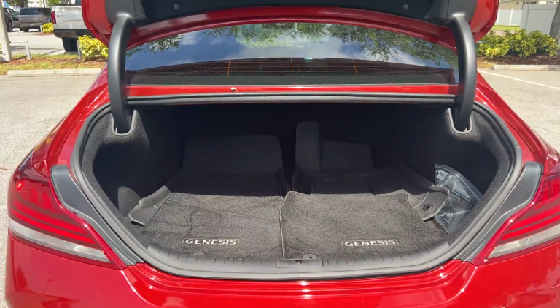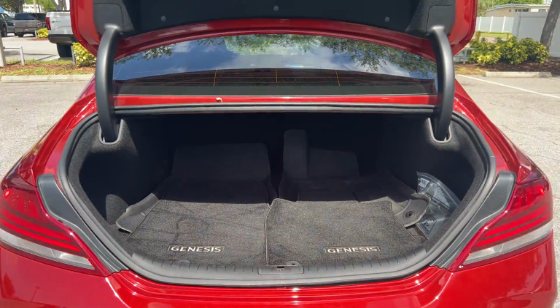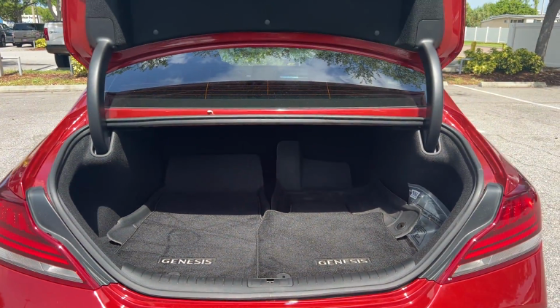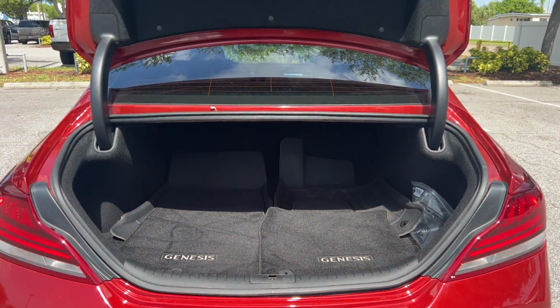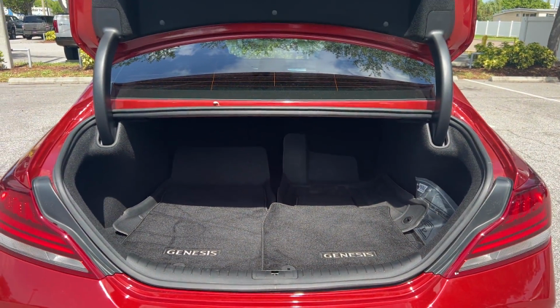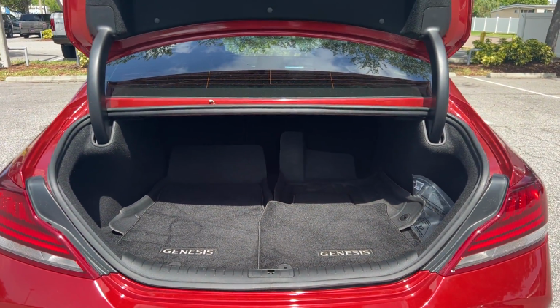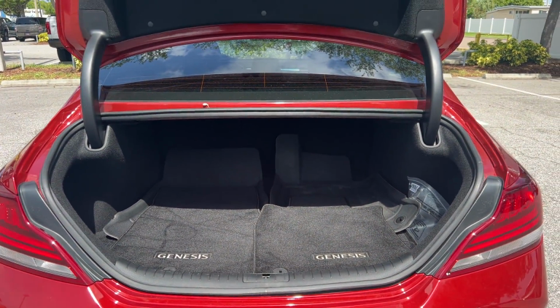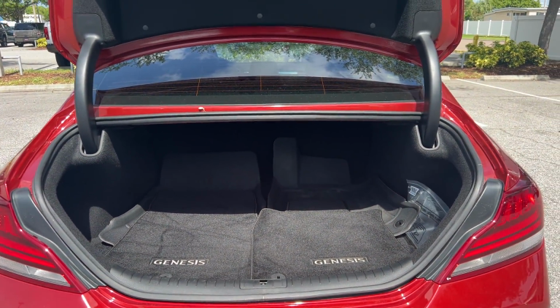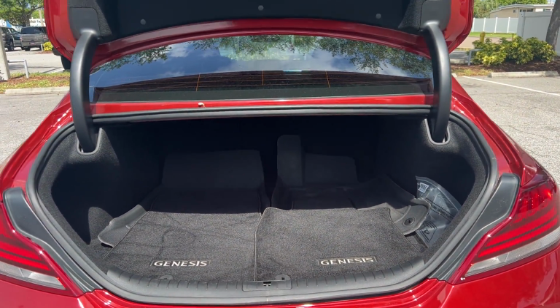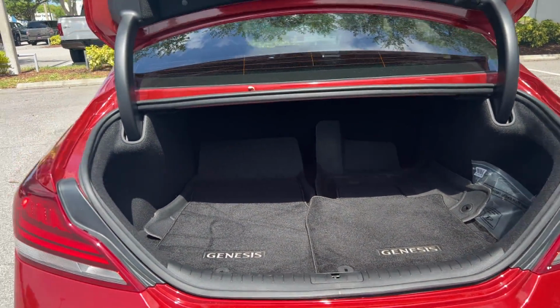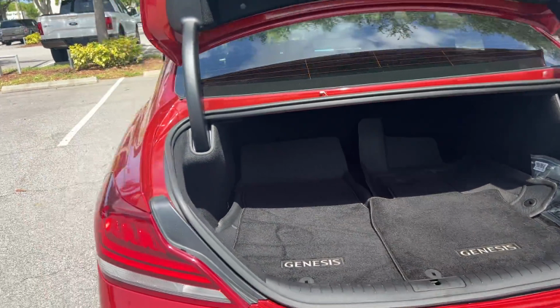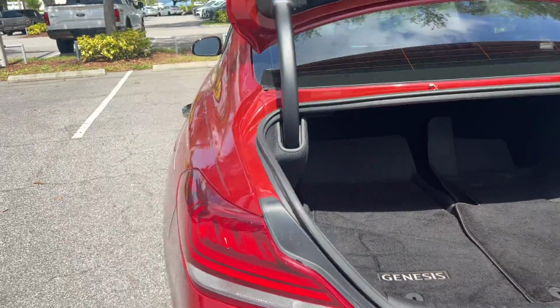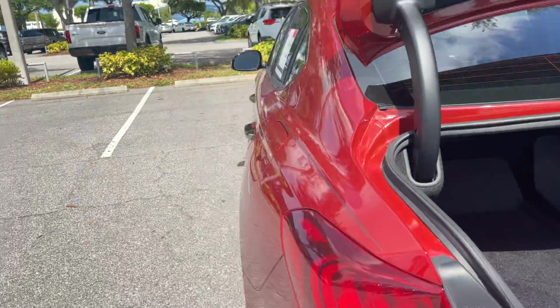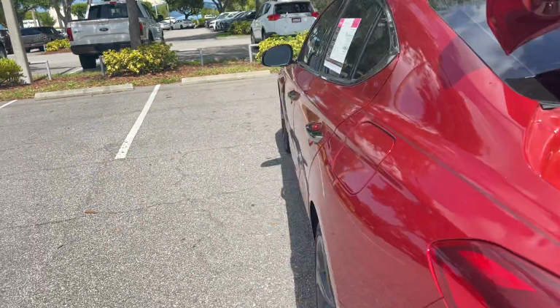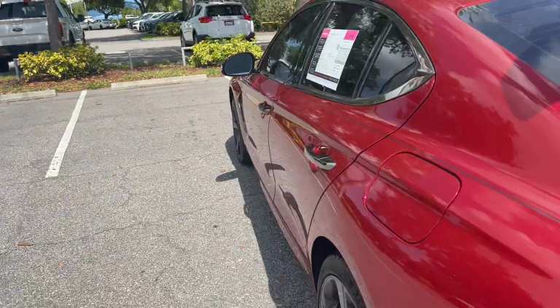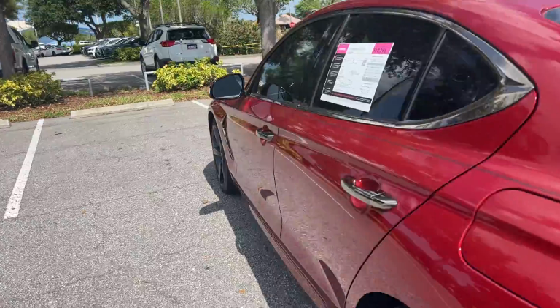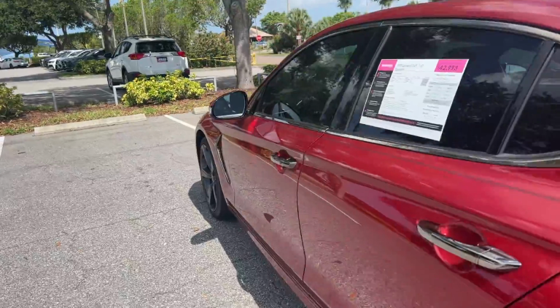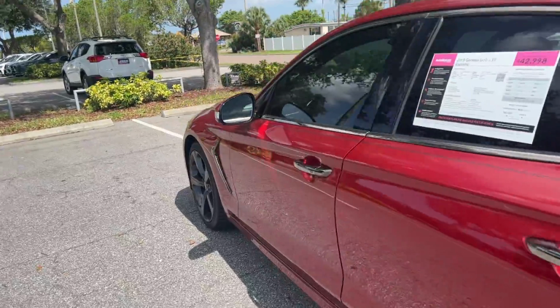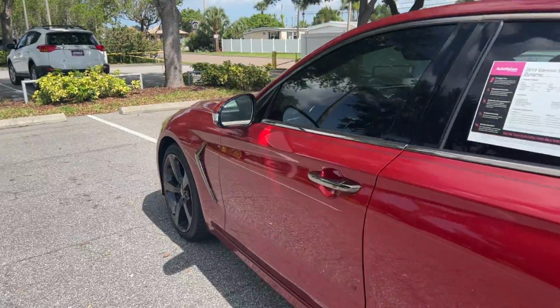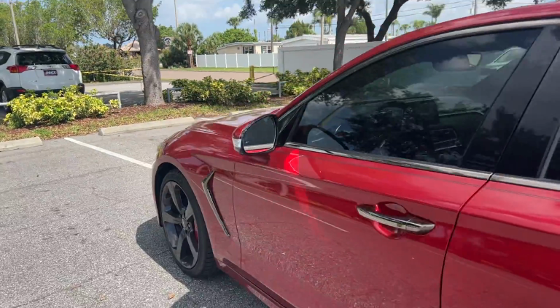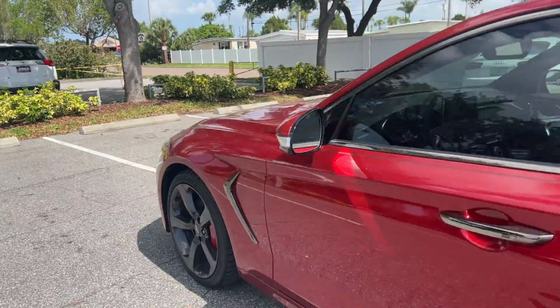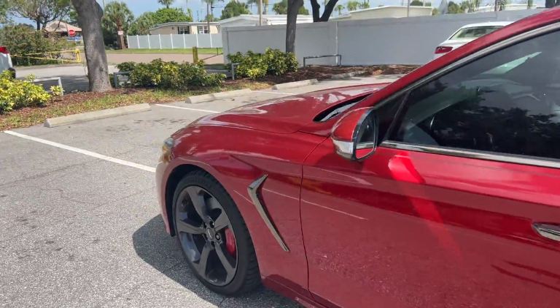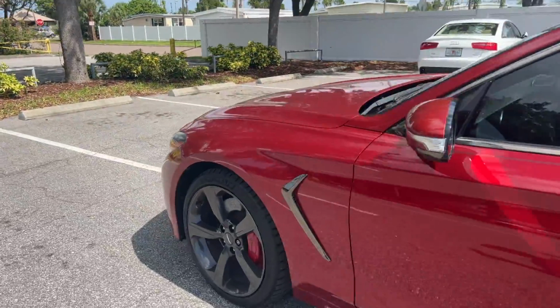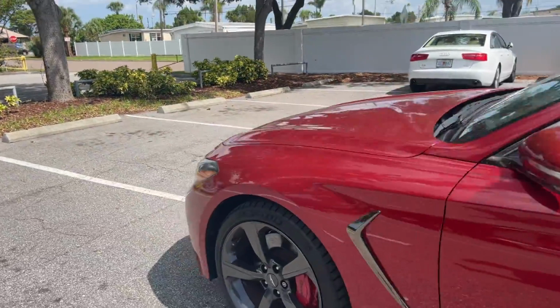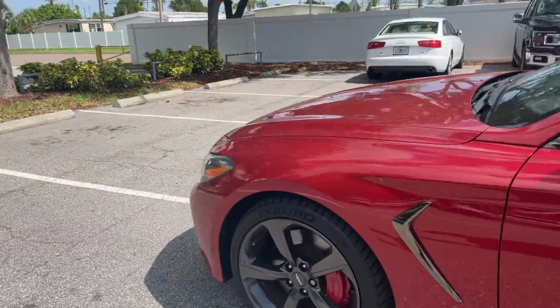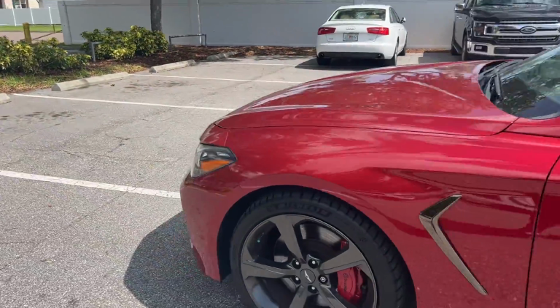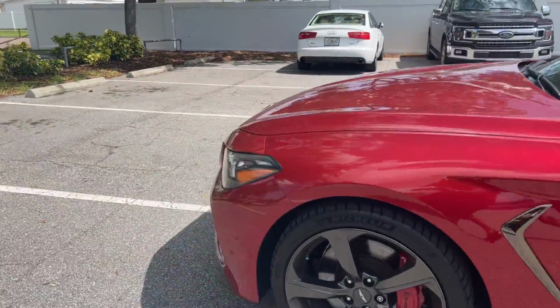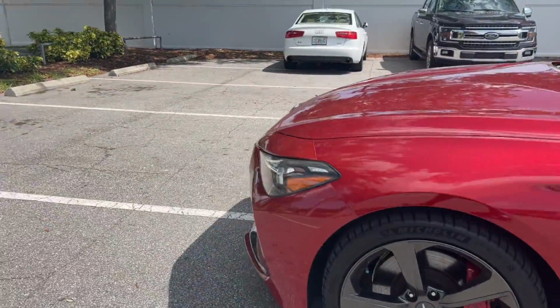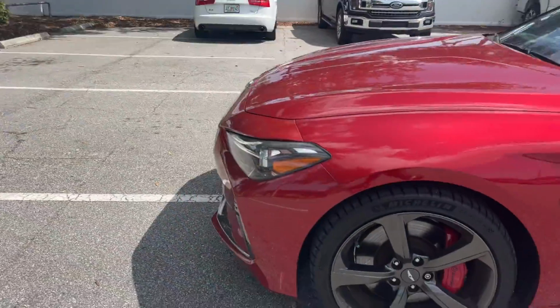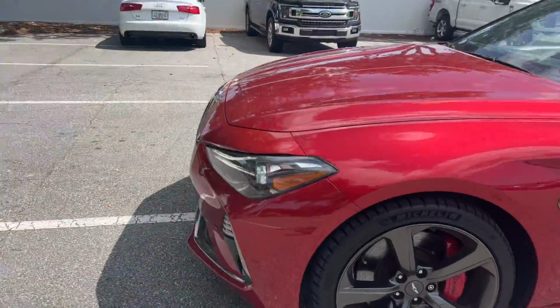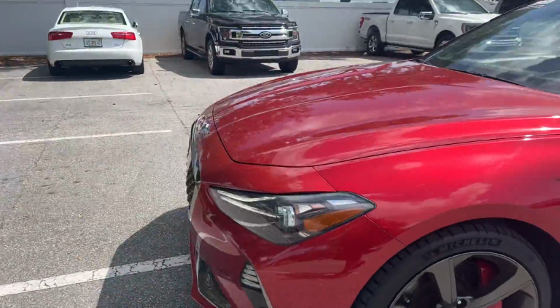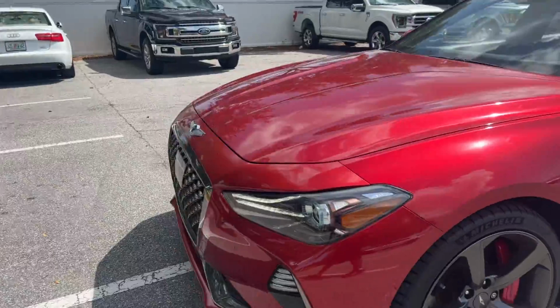There's a look at the trunk. The rear seats fold down for additional storage. This vehicle is powered by a 3.3 liter six cylinder turbocharged engine, so it's got power.